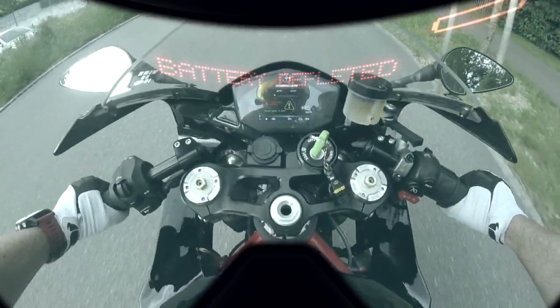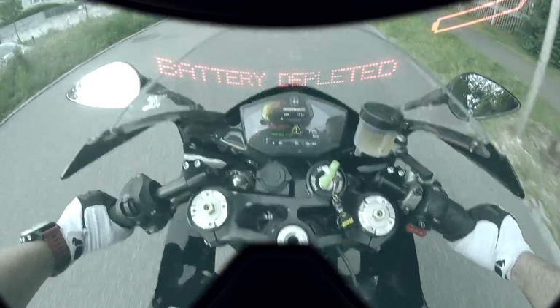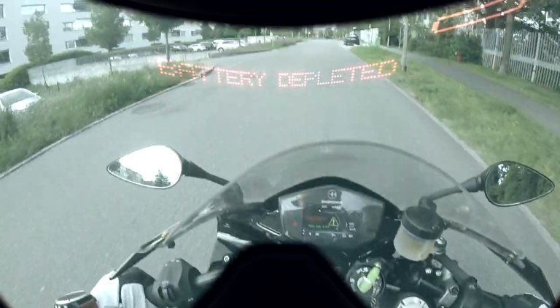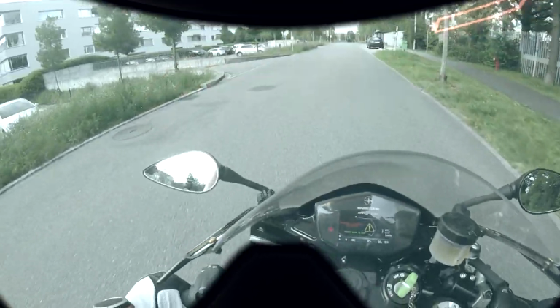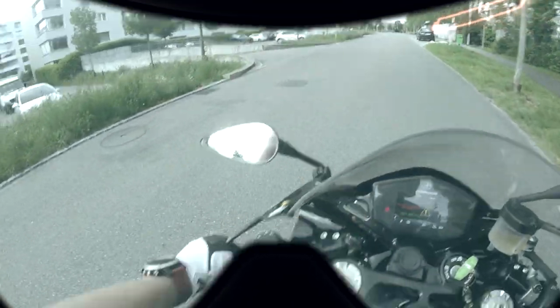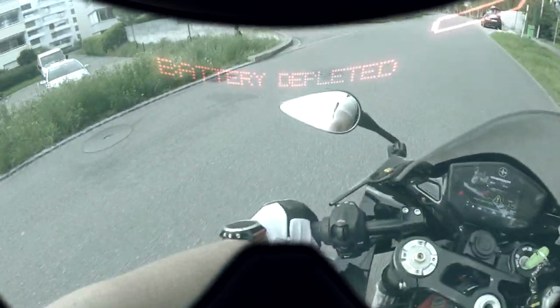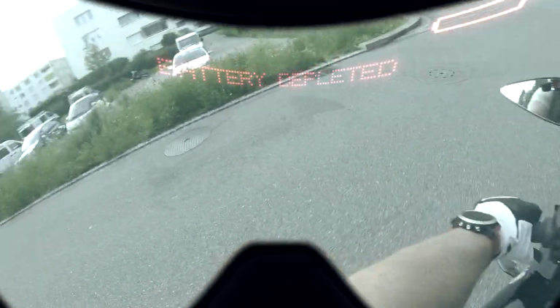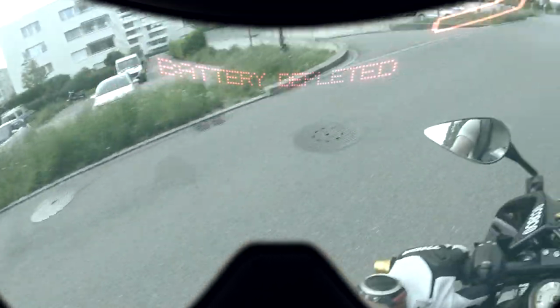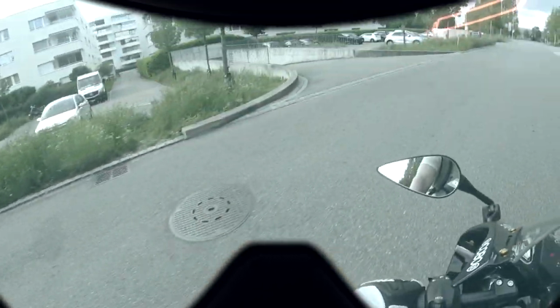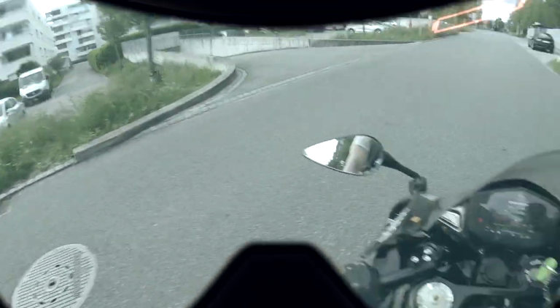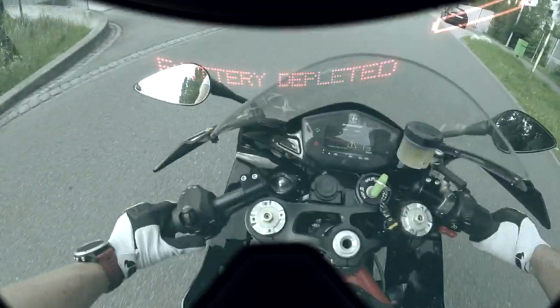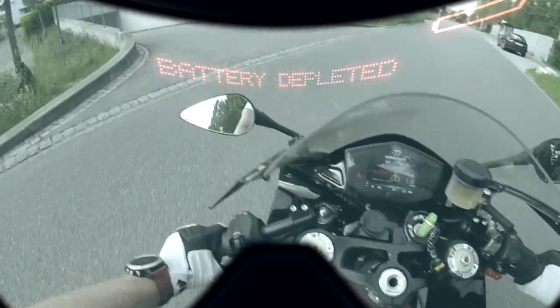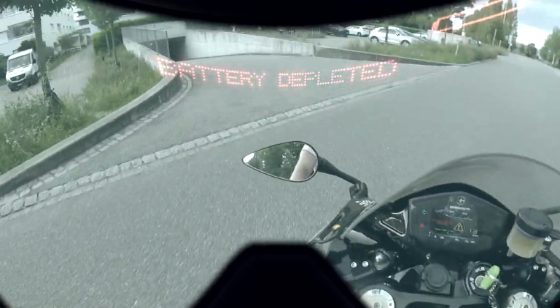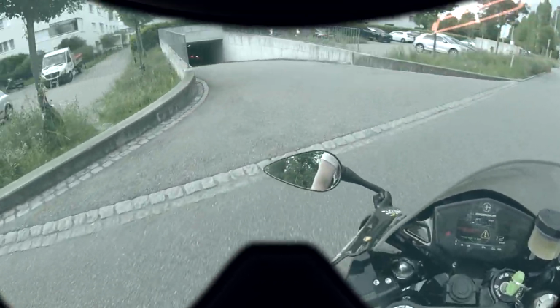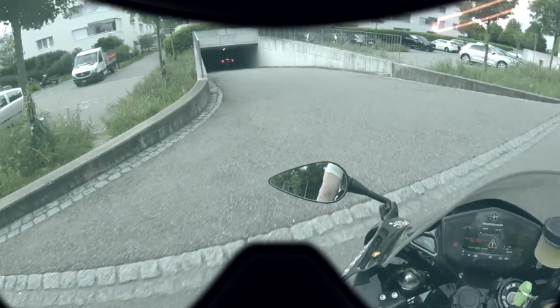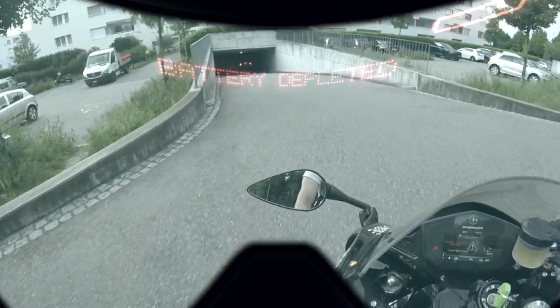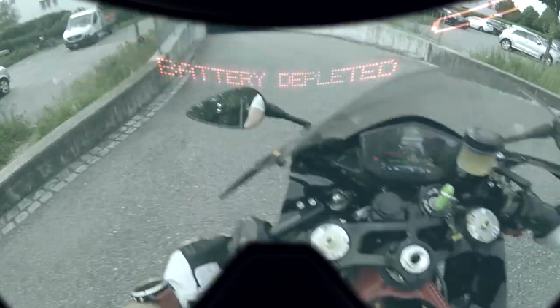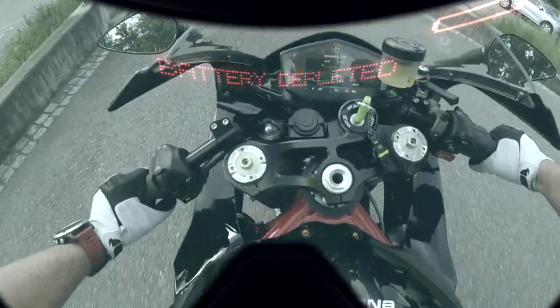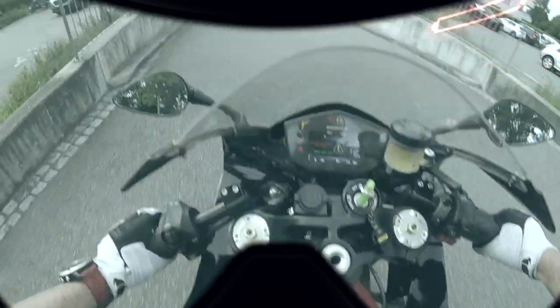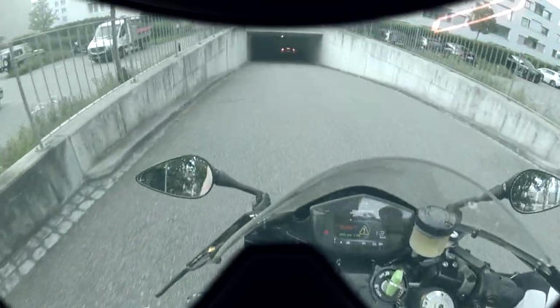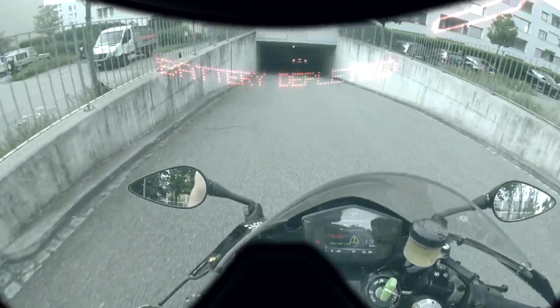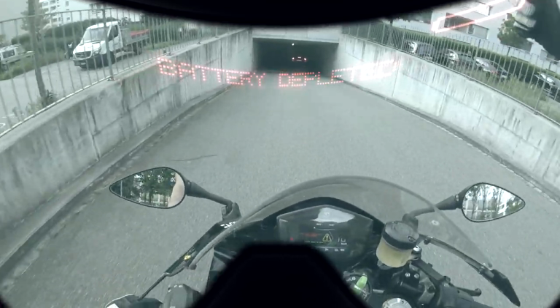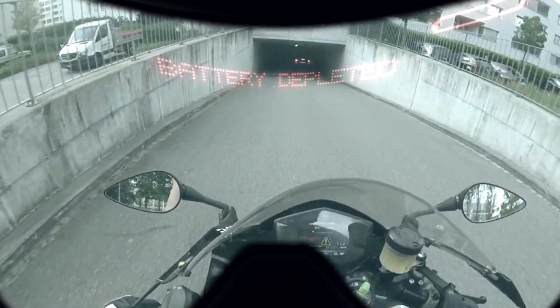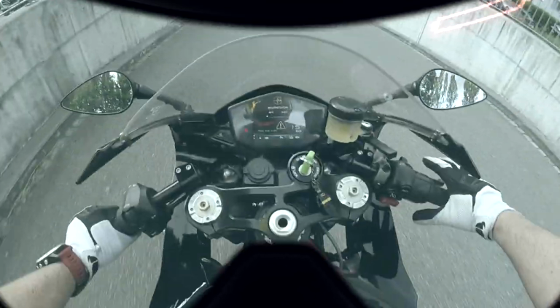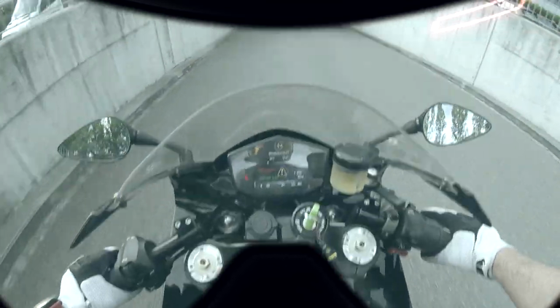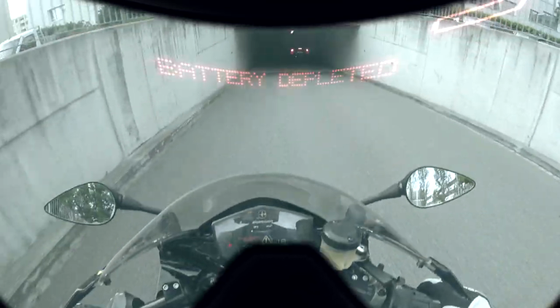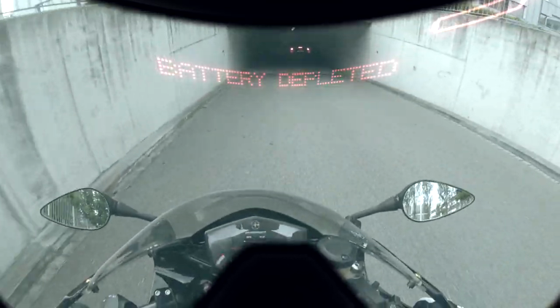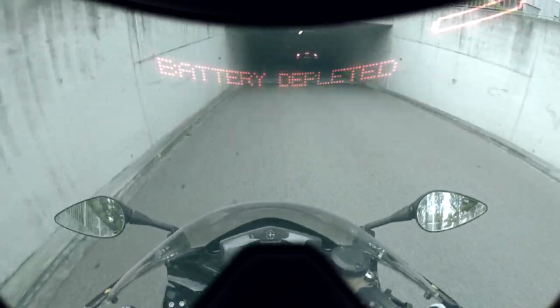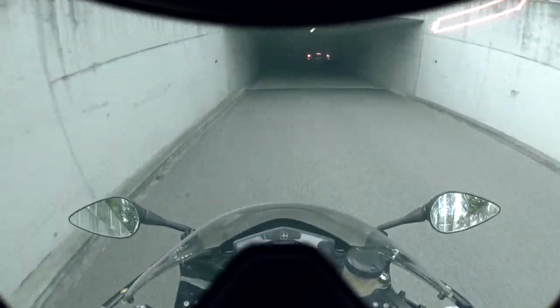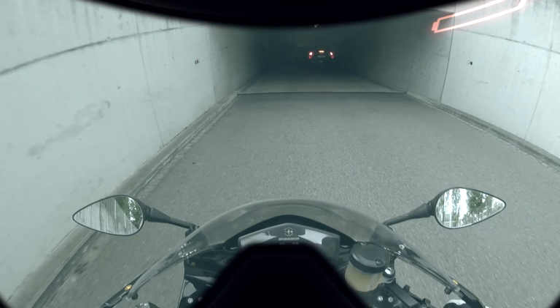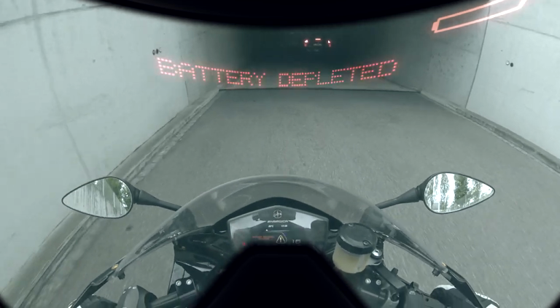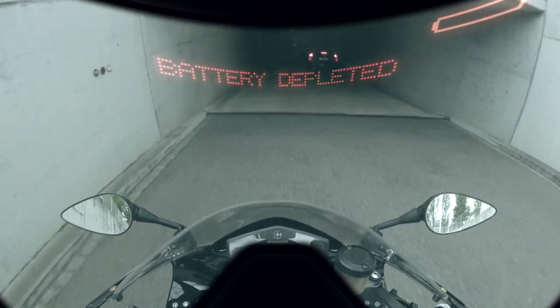Go, go, go, go! Made it! Made it! Go, go, go!